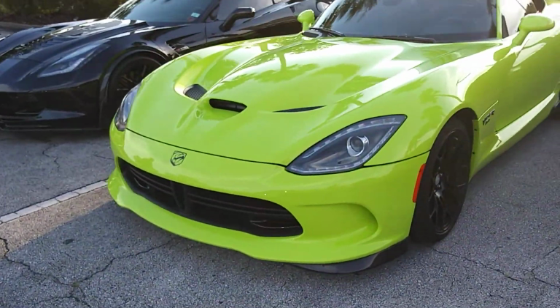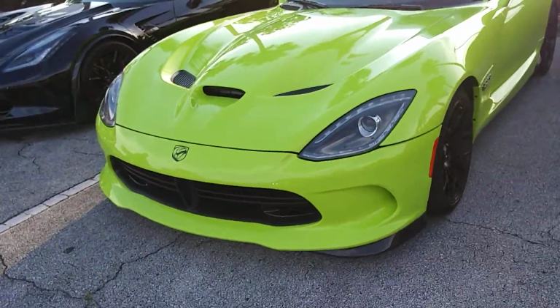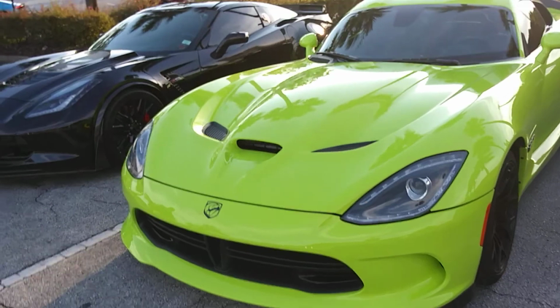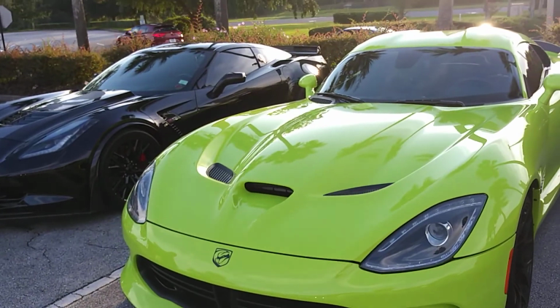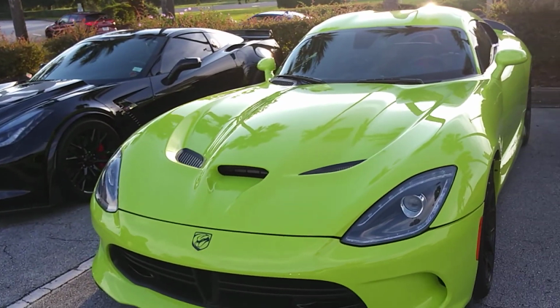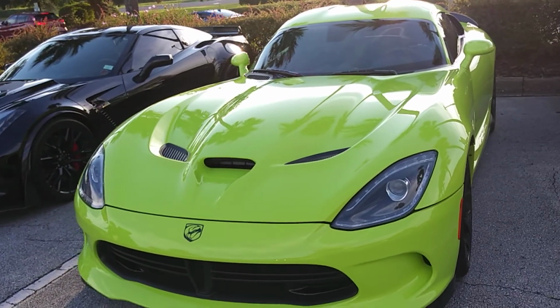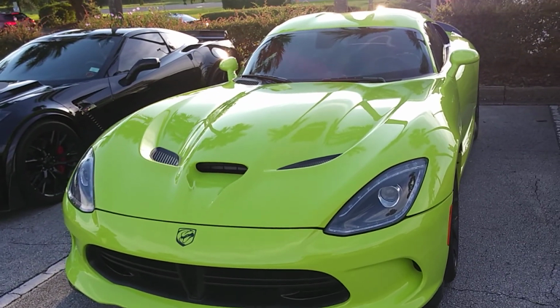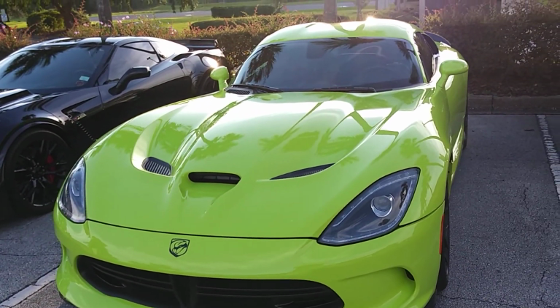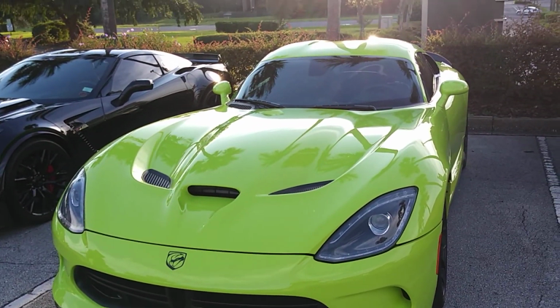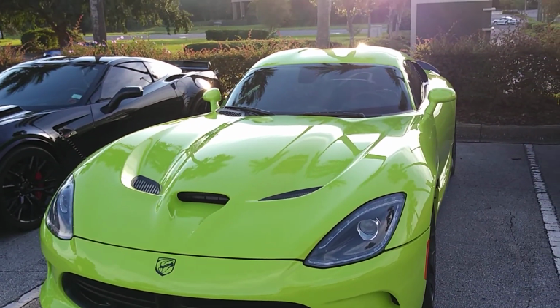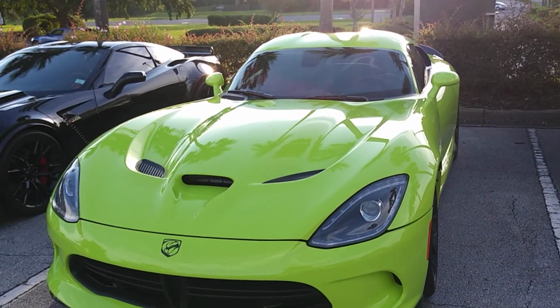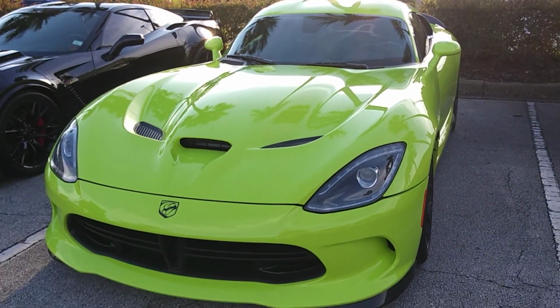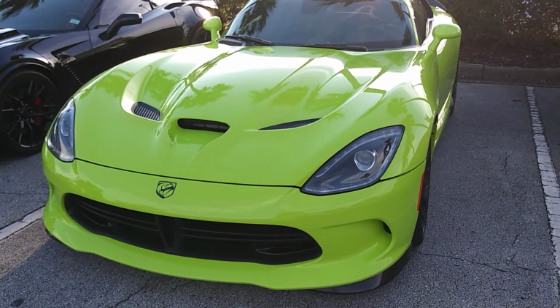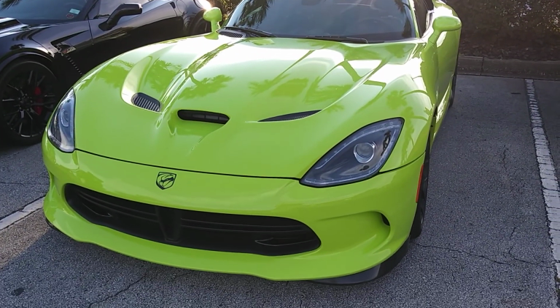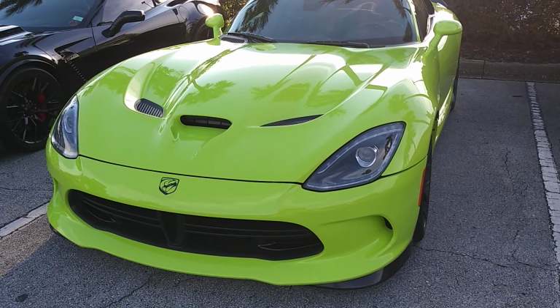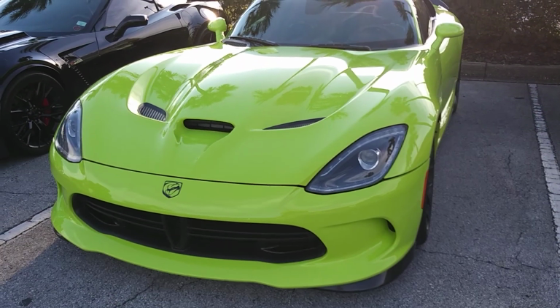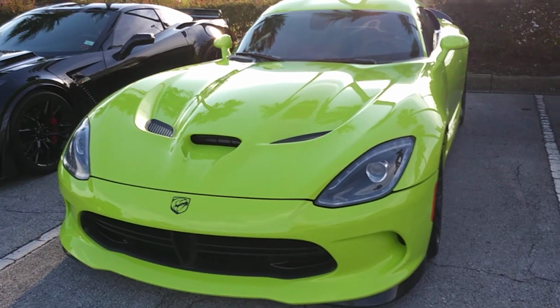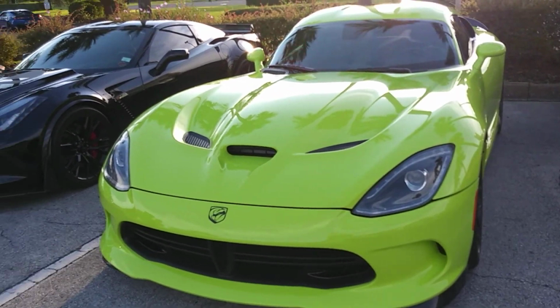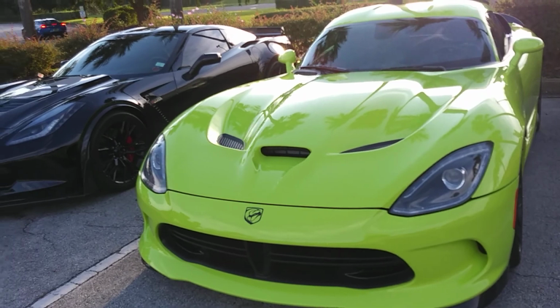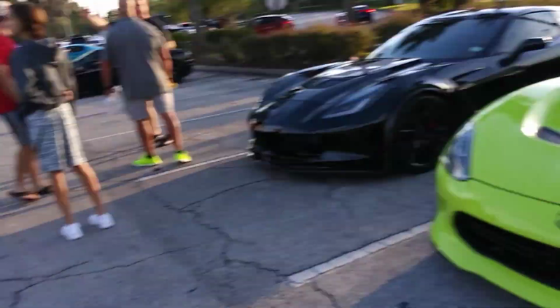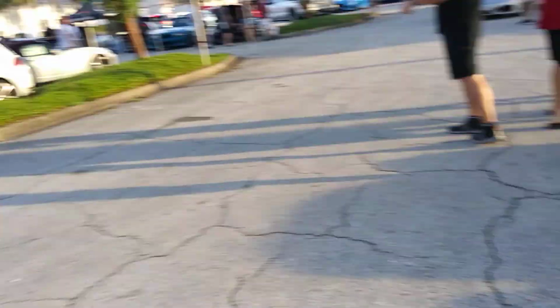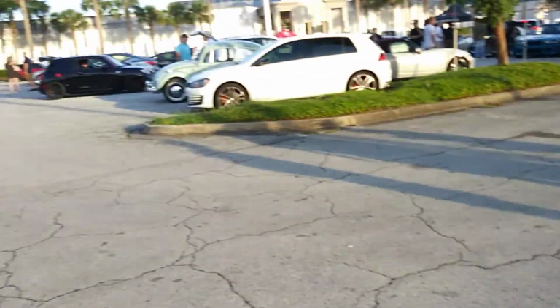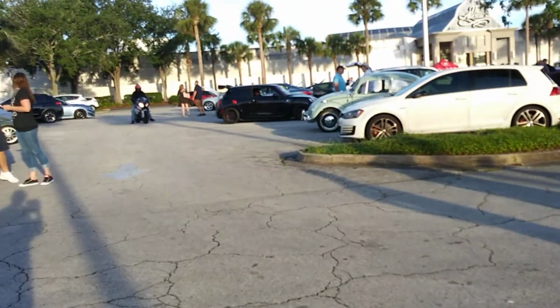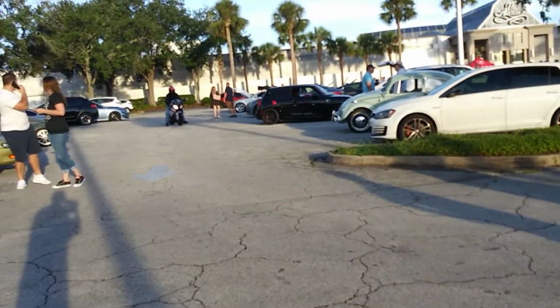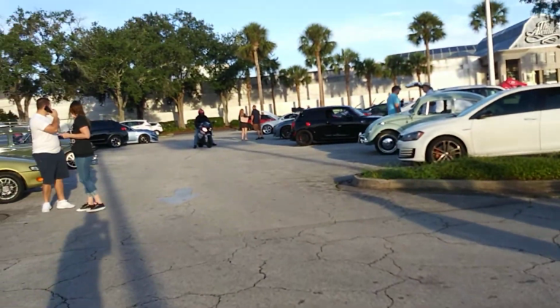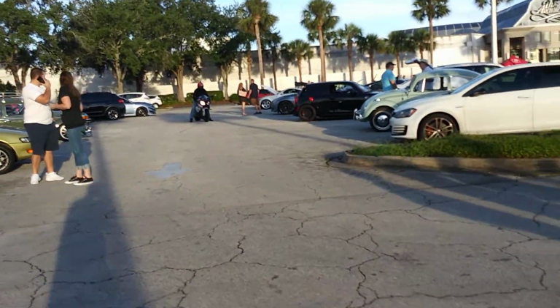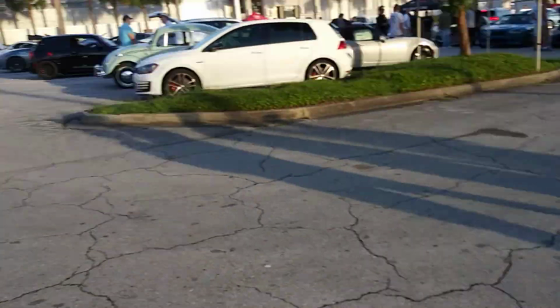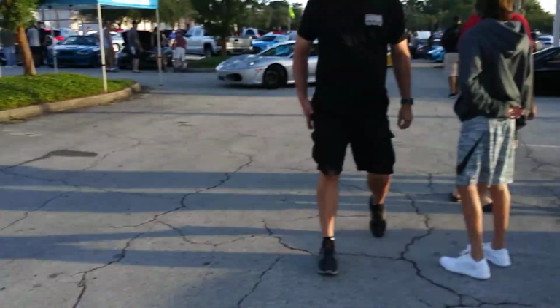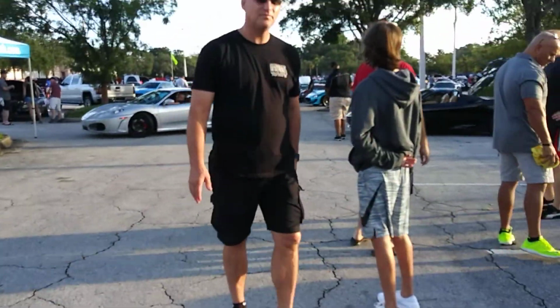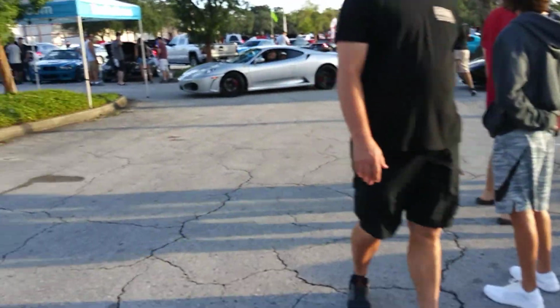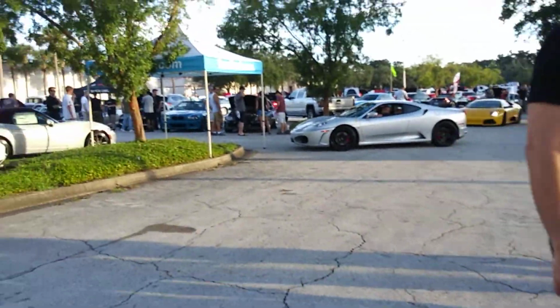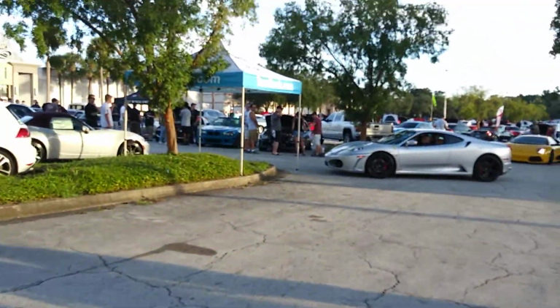Viper! Of course, it wouldn't be a car show without the Viper, right? That is one of my dream cars, admittedly.